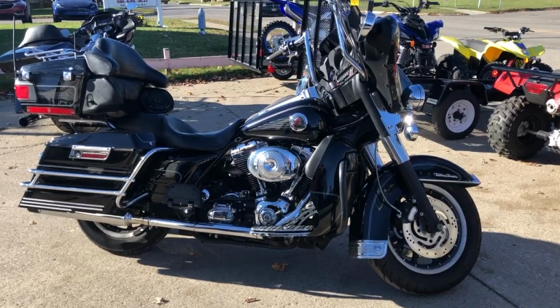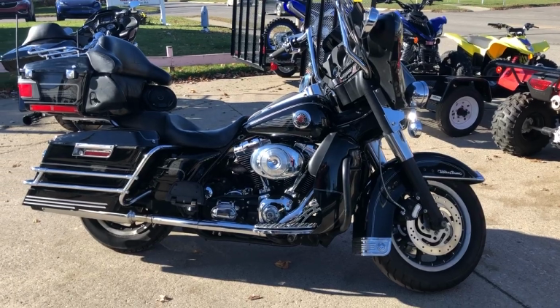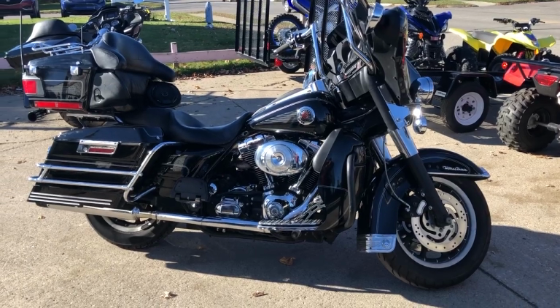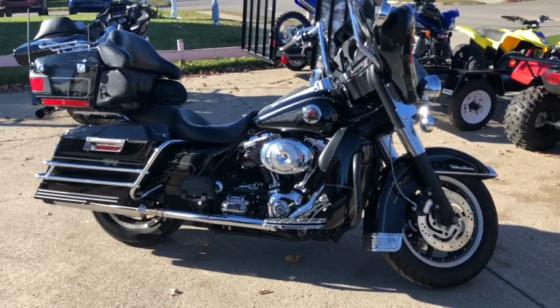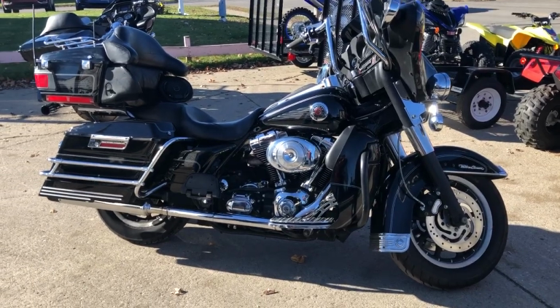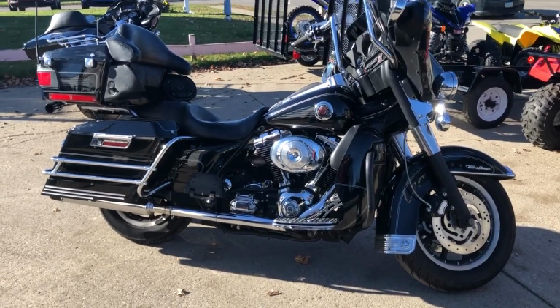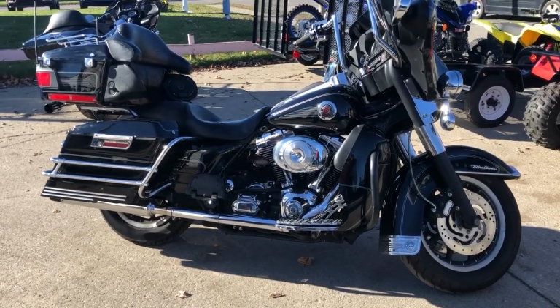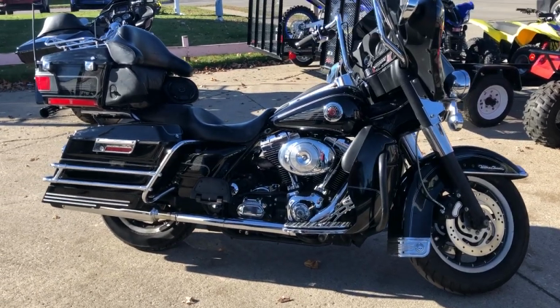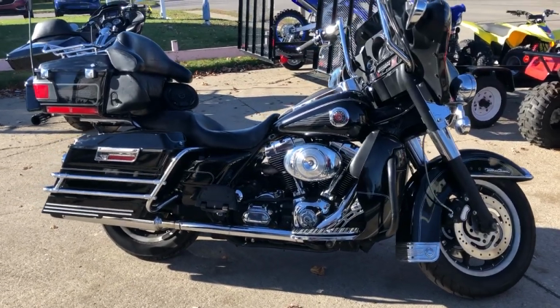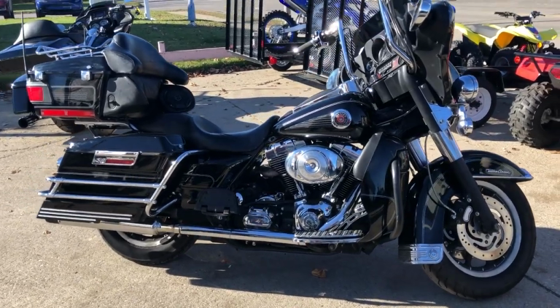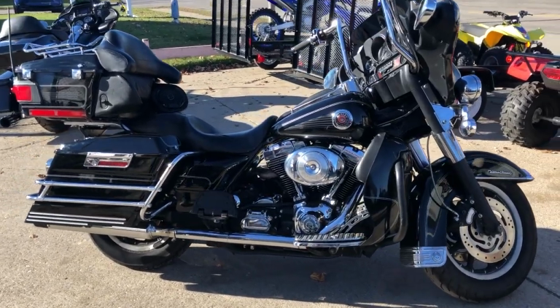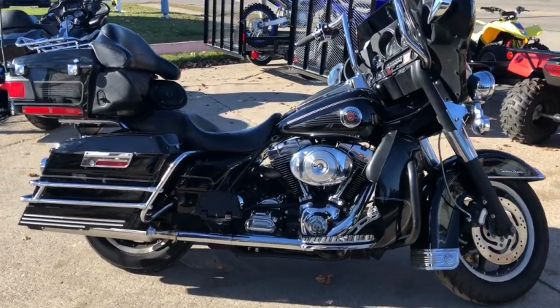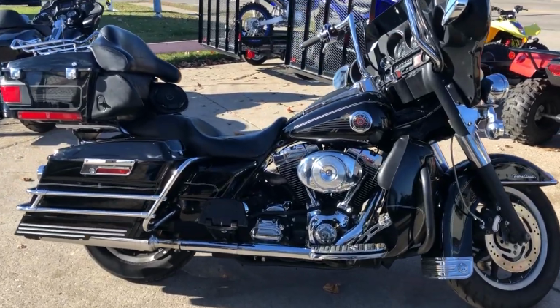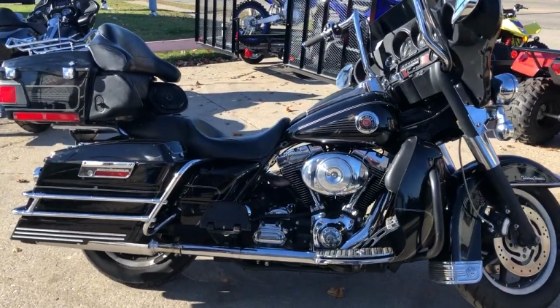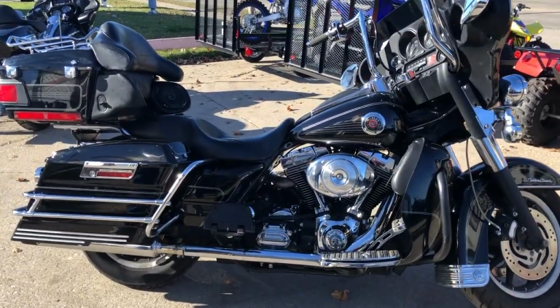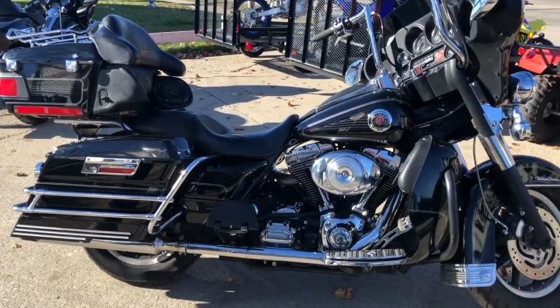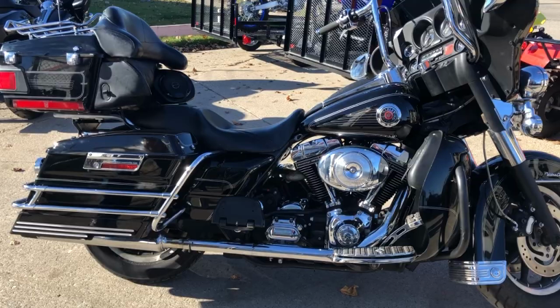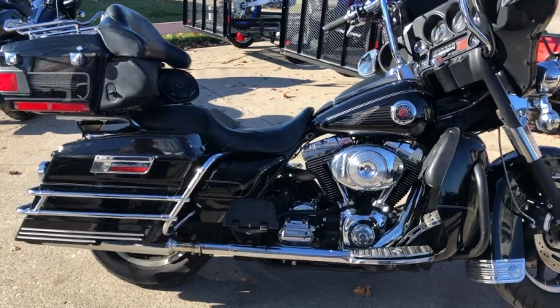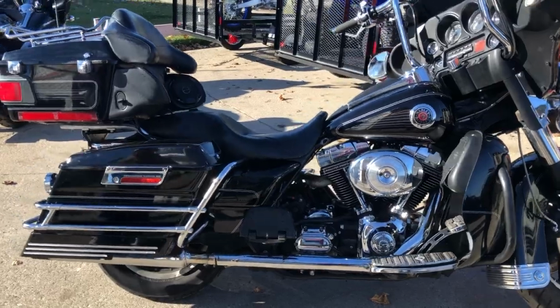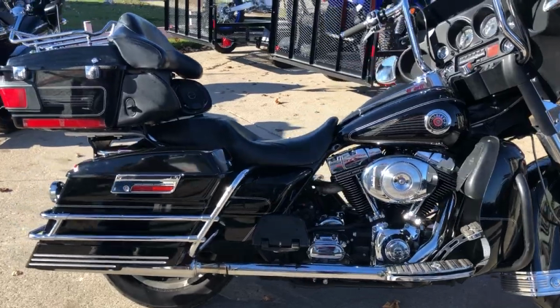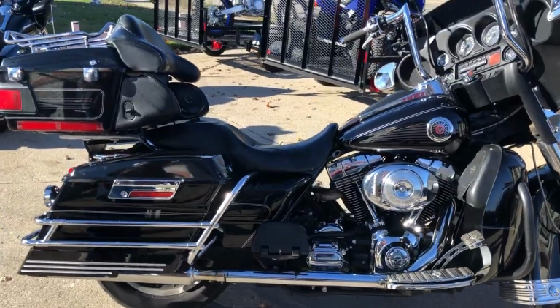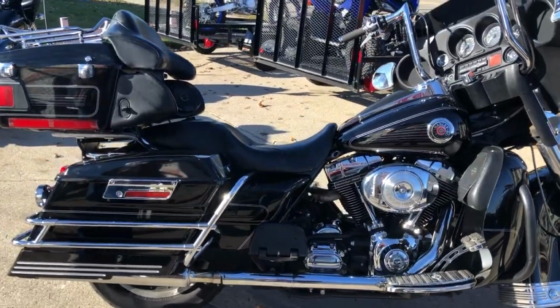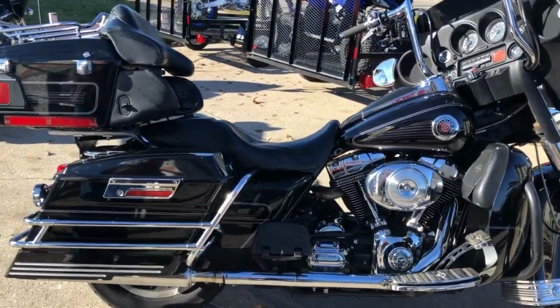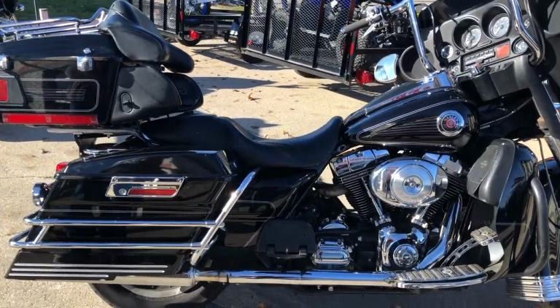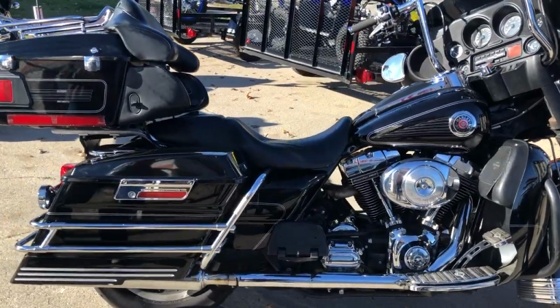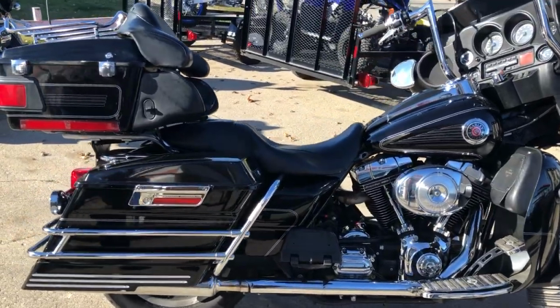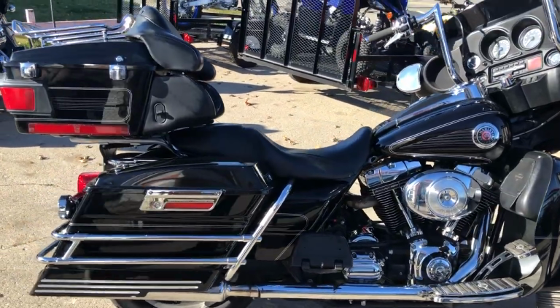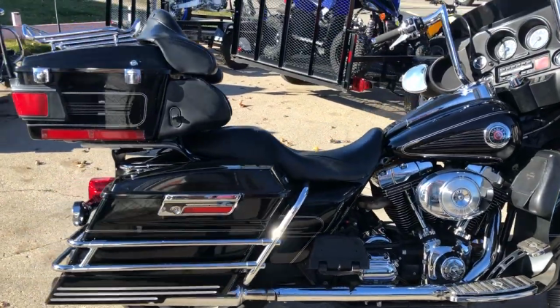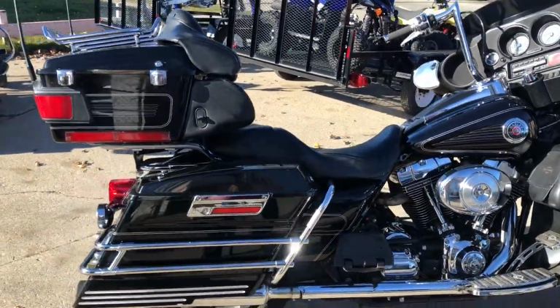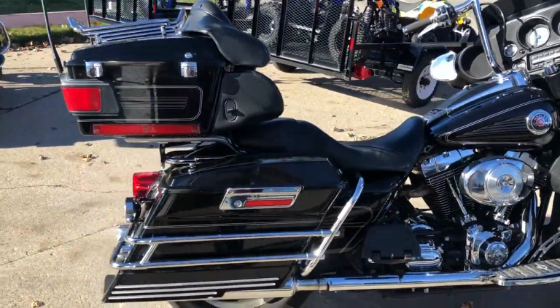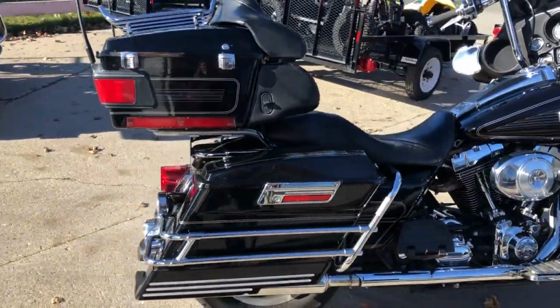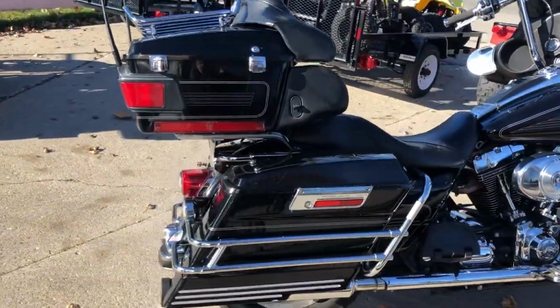Hey guys, ApprovalPowerSports.com here doing some videos on some bikes that just came in. Check this one out, it's a 2004 Ultra Classic for sale.